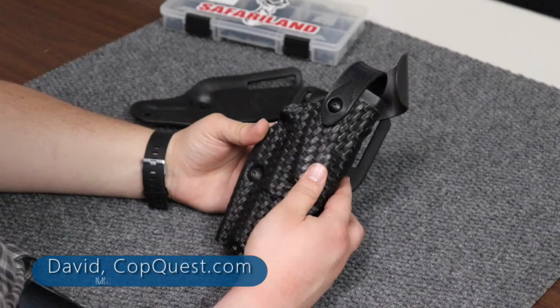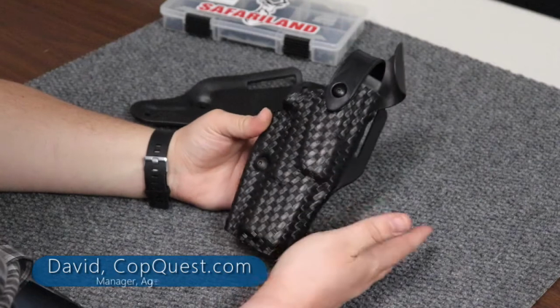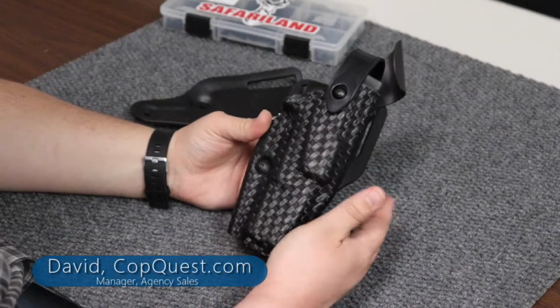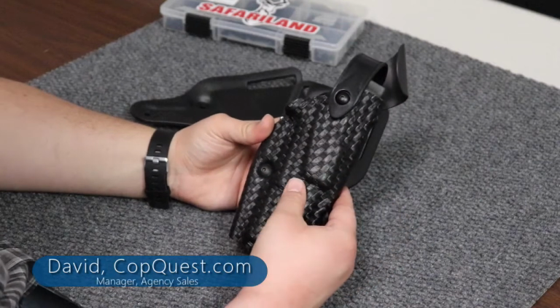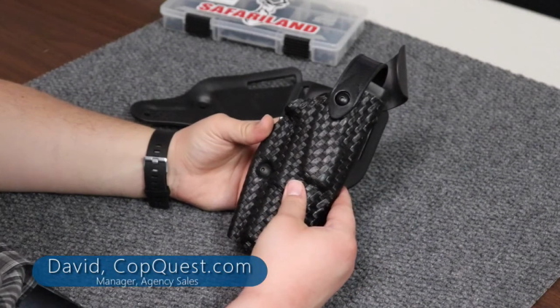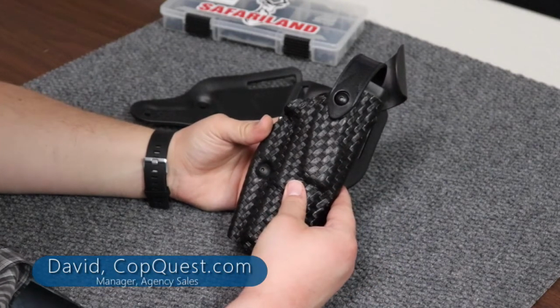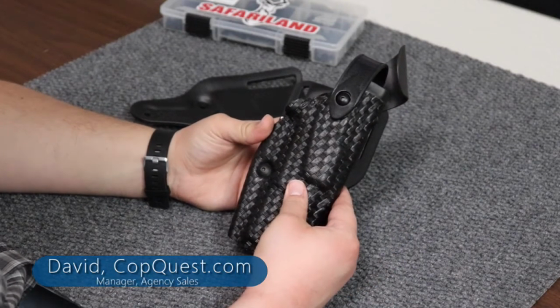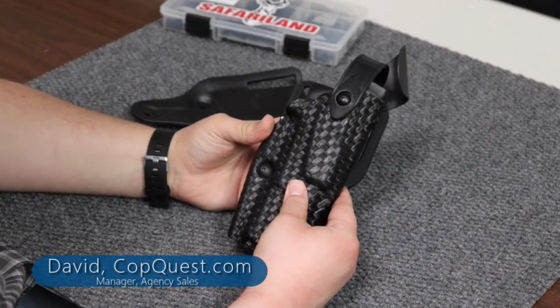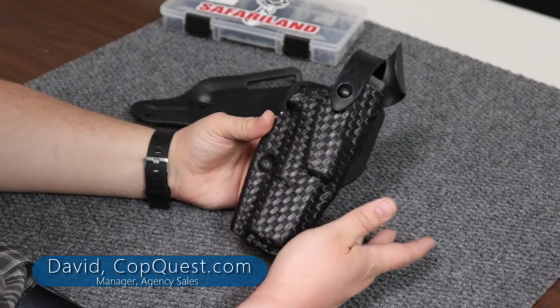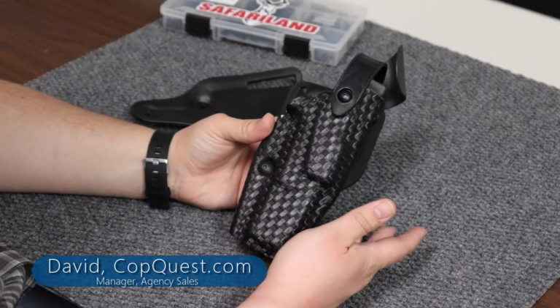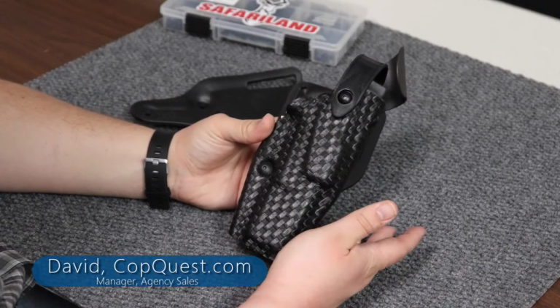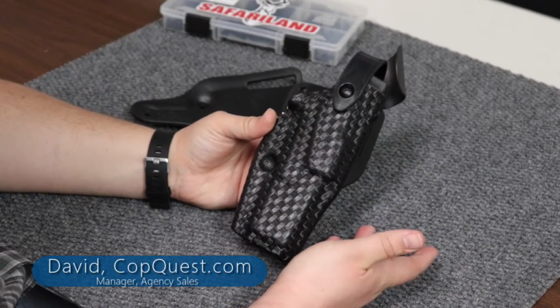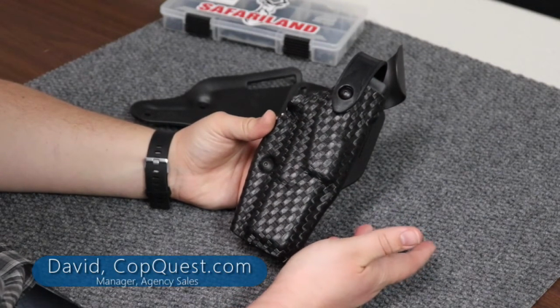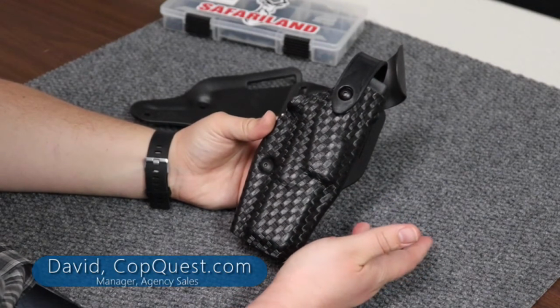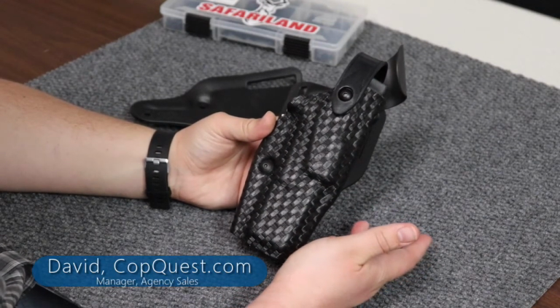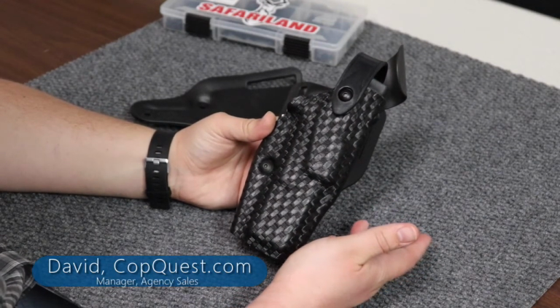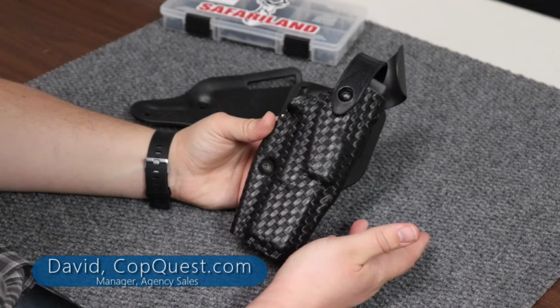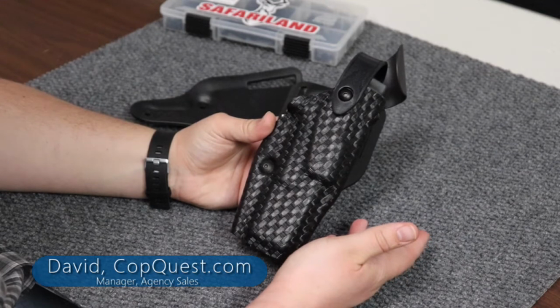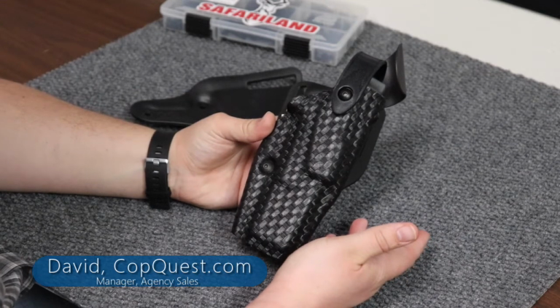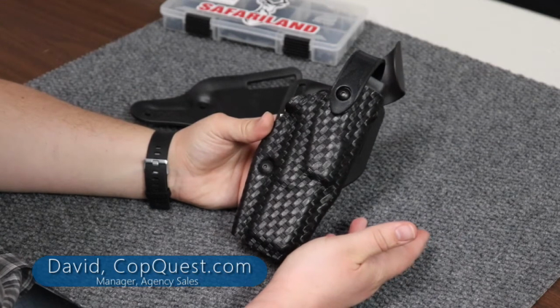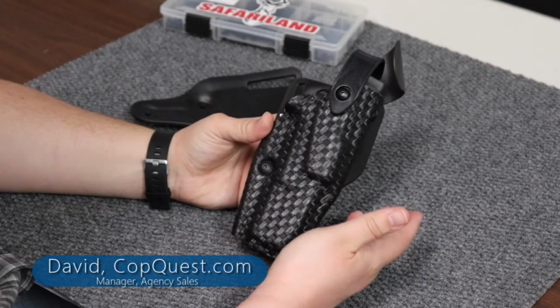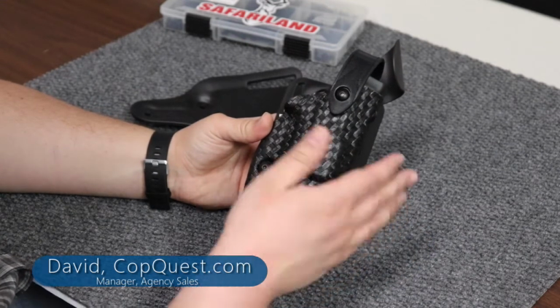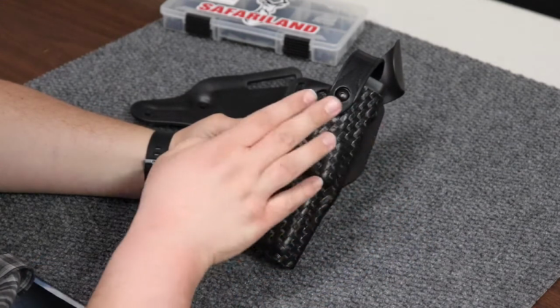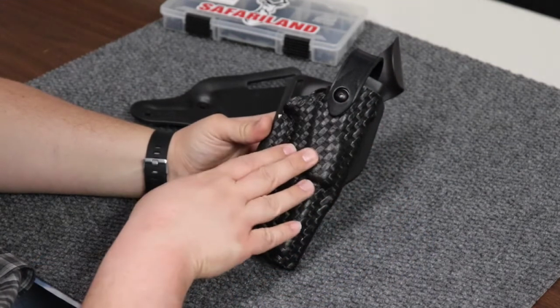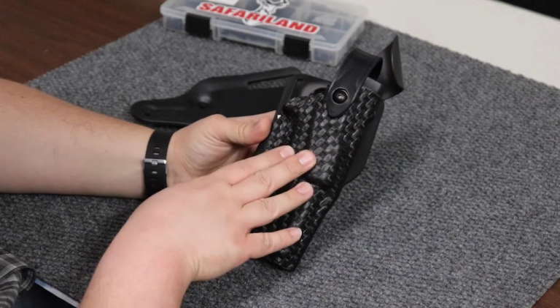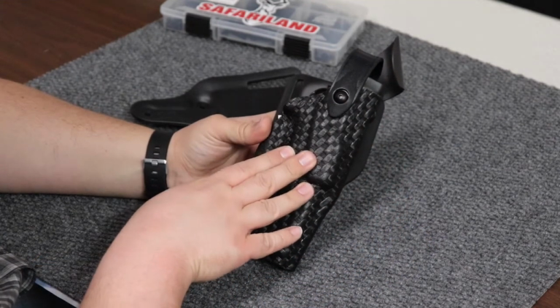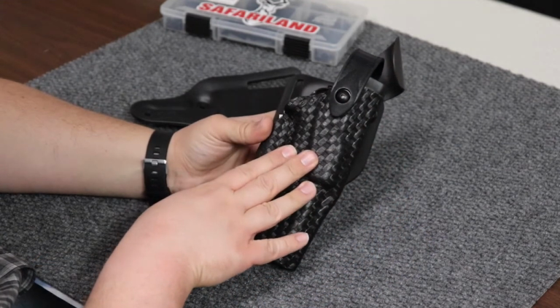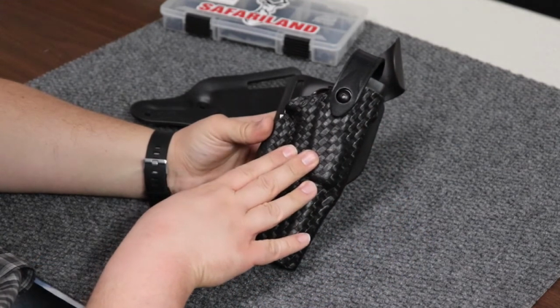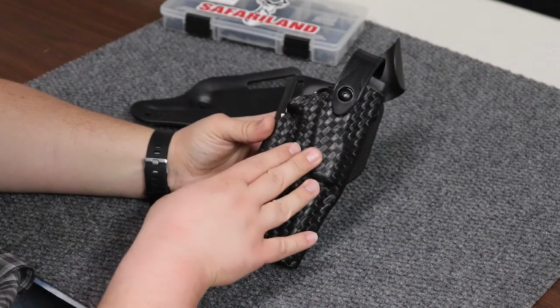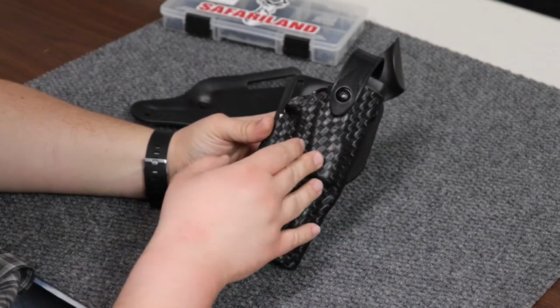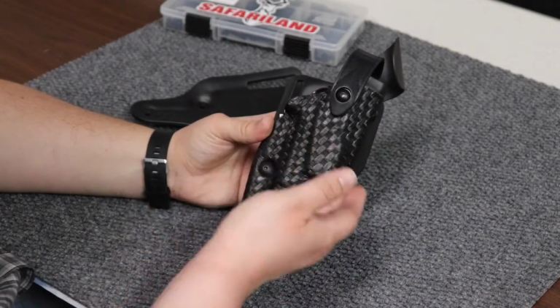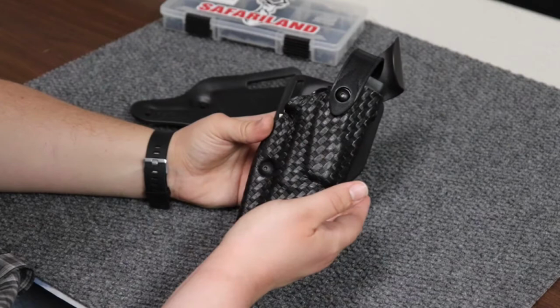Hey everyone, welcome back to the CopQuest YouTube channel. My name is David. I'm the manager of agency sales and today we're gonna be talking about how to take your mid-ride duty holster and turning it into a low ride.